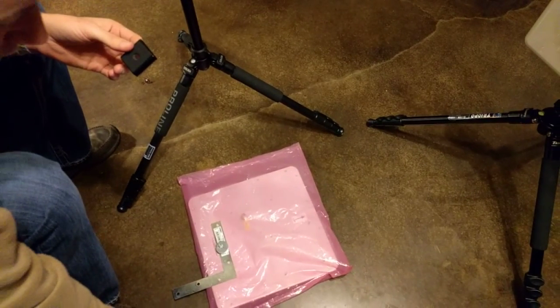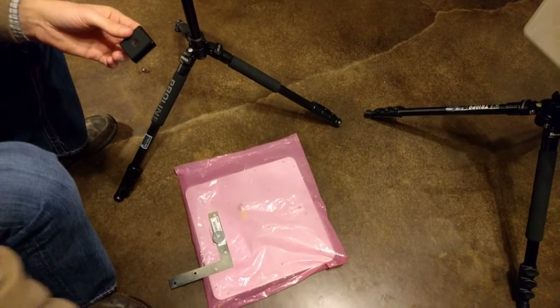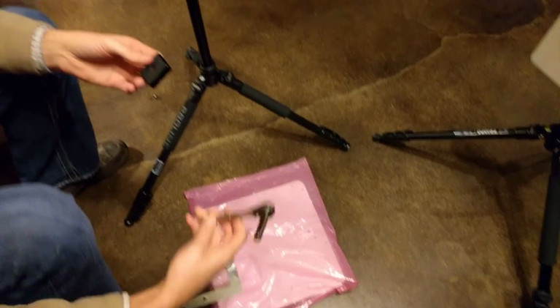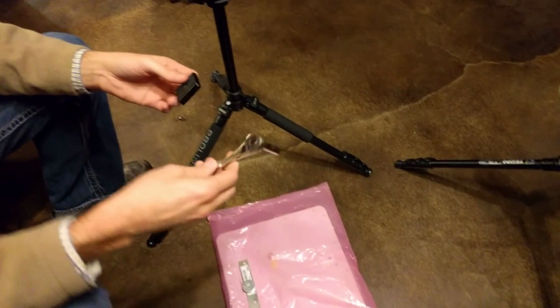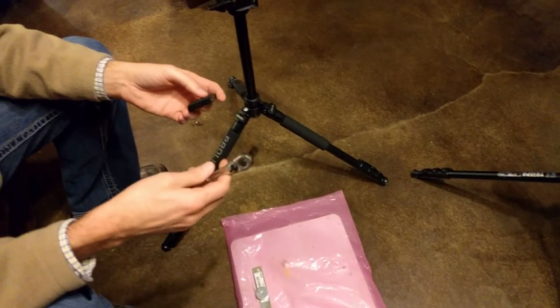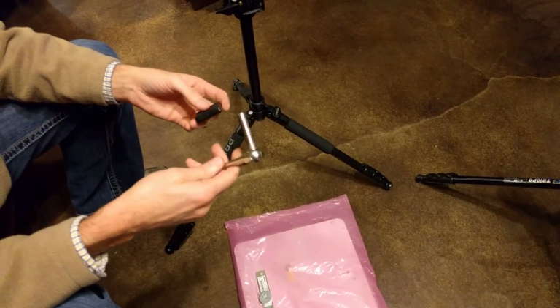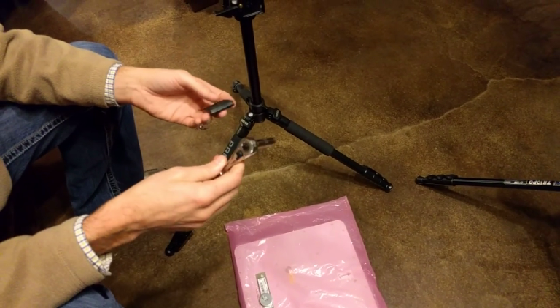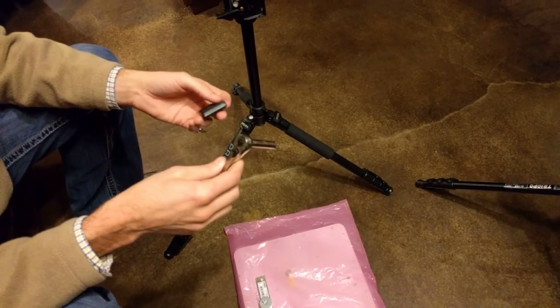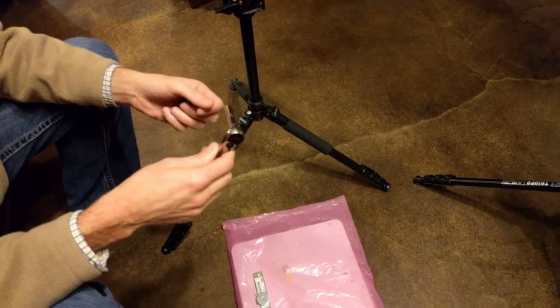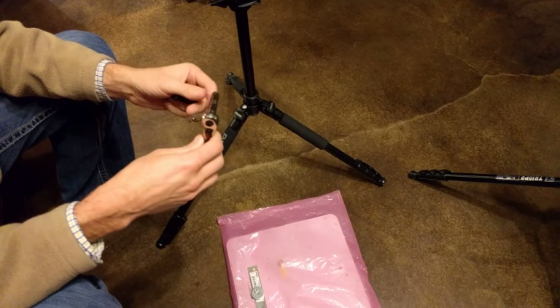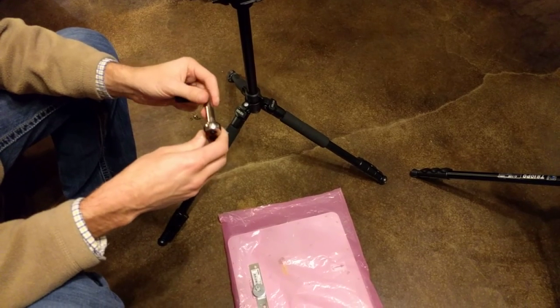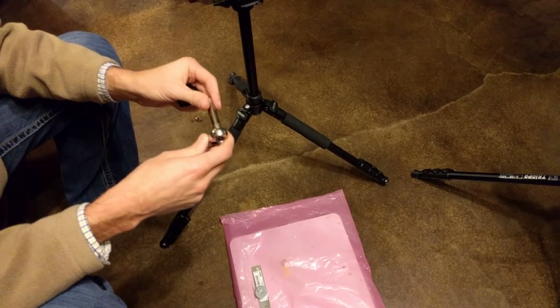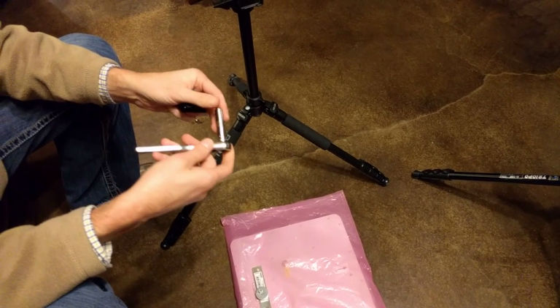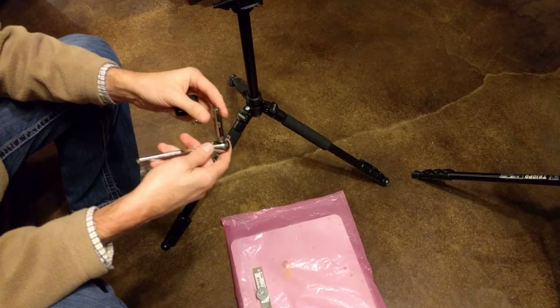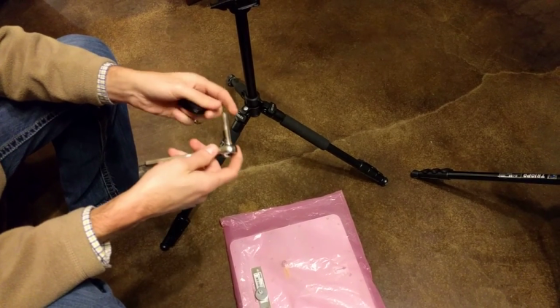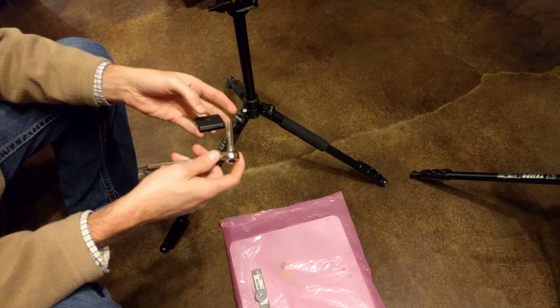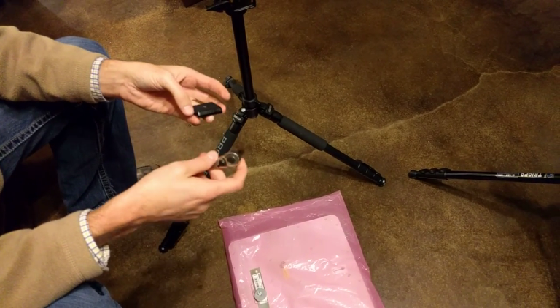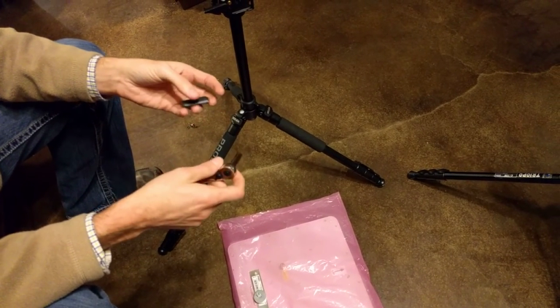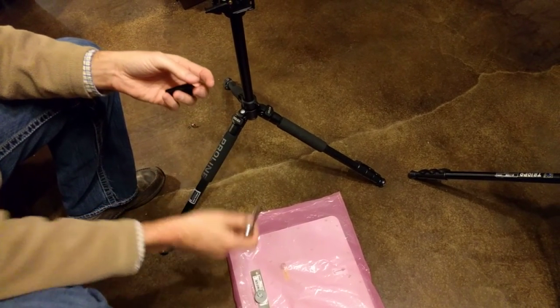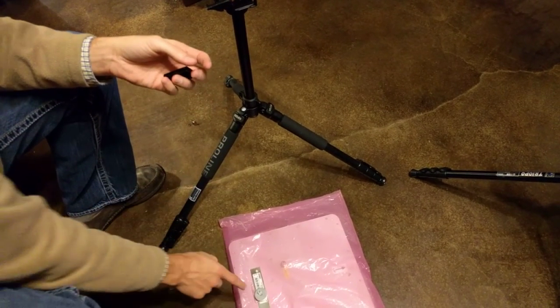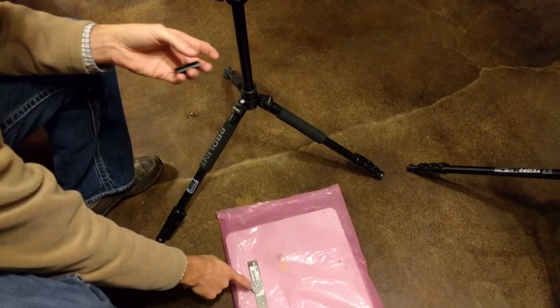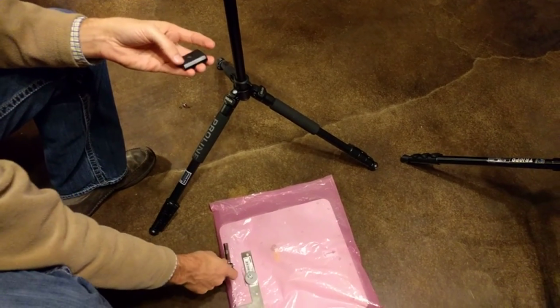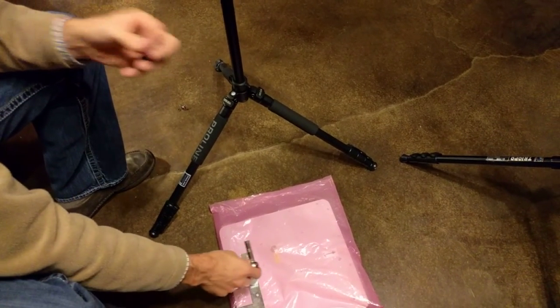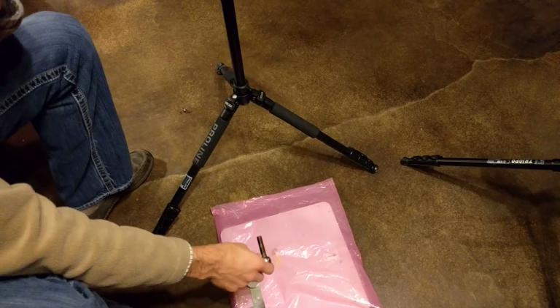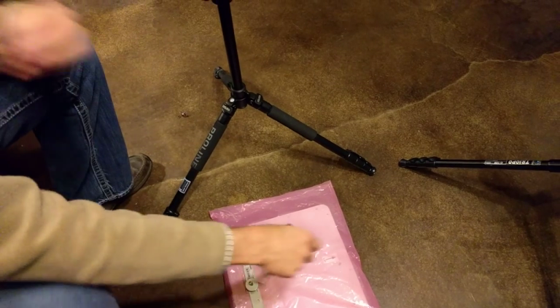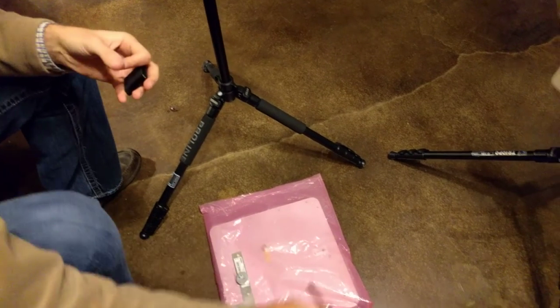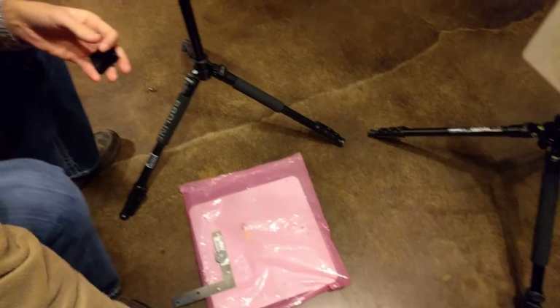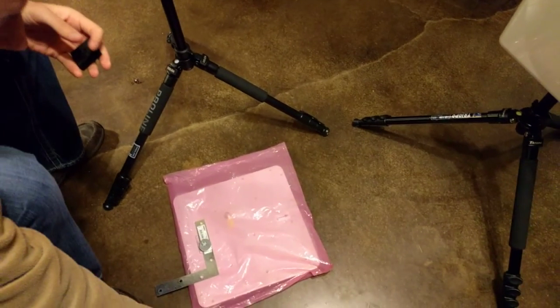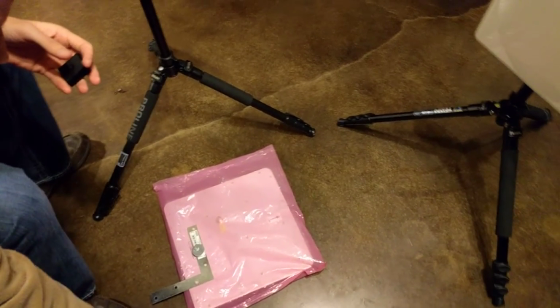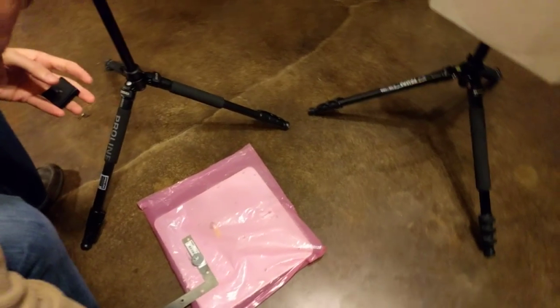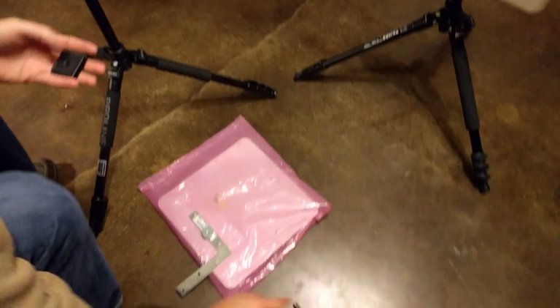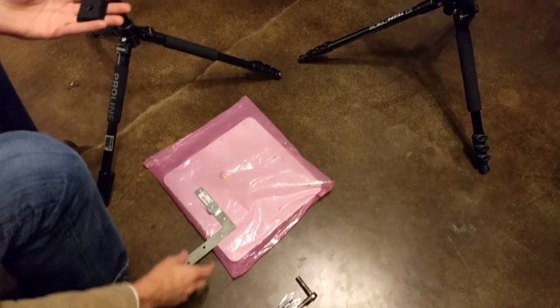We're also going to use just a little wrench — a pair of pliers will work, or really anything. This is an 8mm socket. I think this is the same nut we send every time. So that's the two tools you'll need.